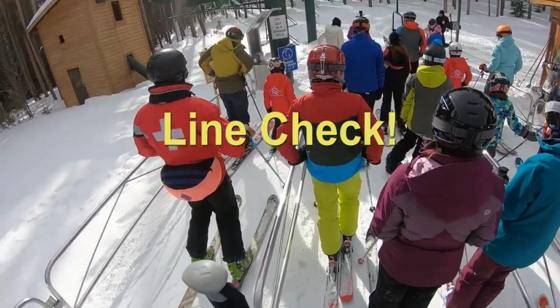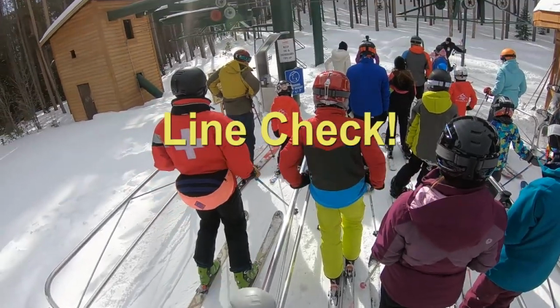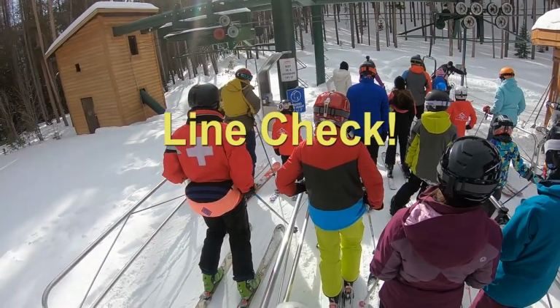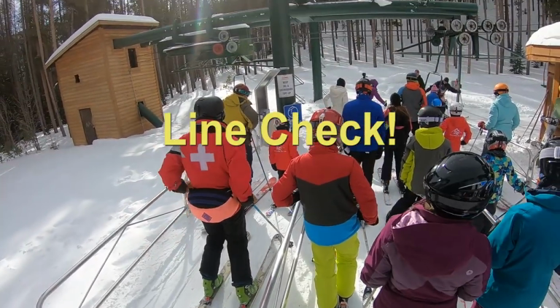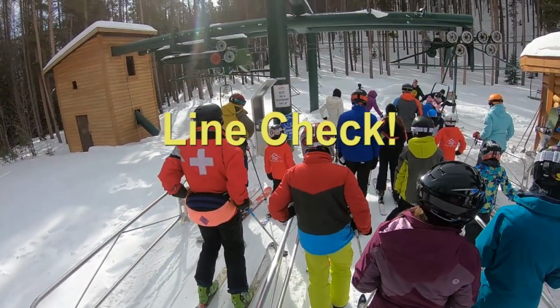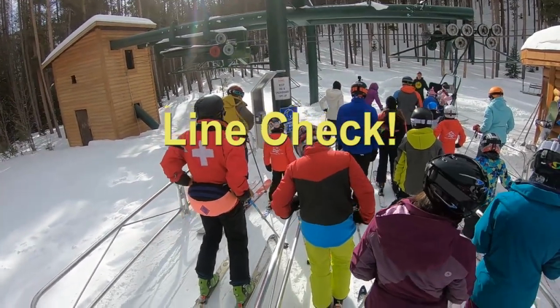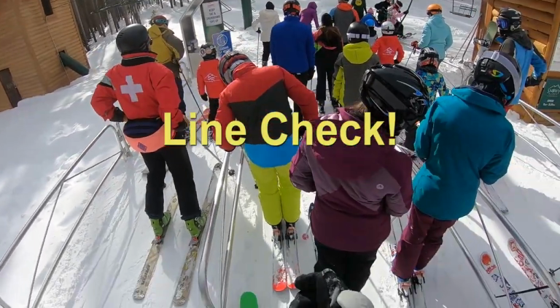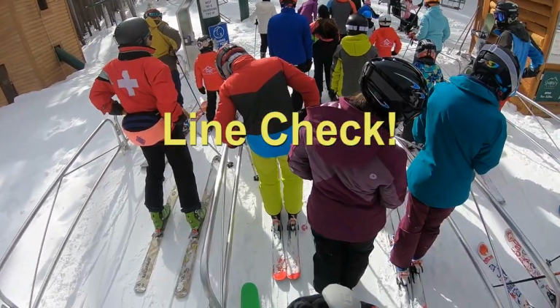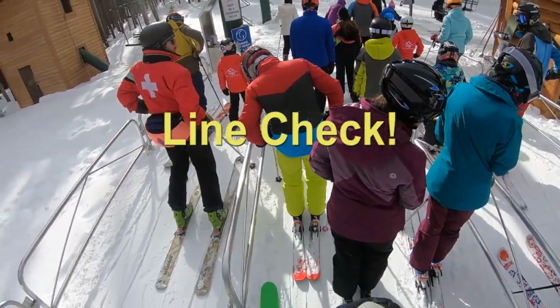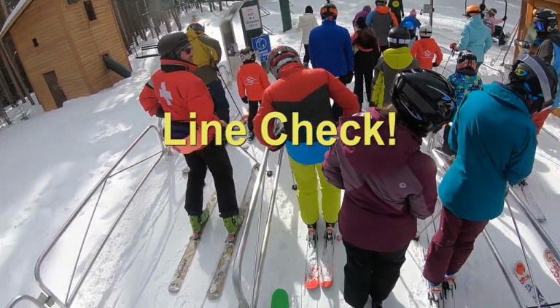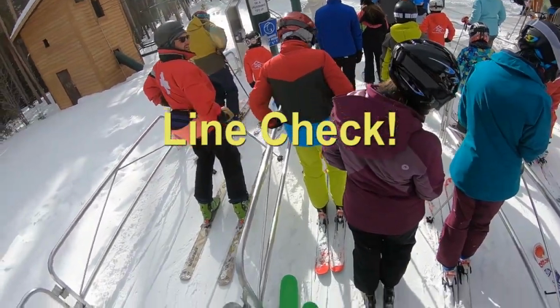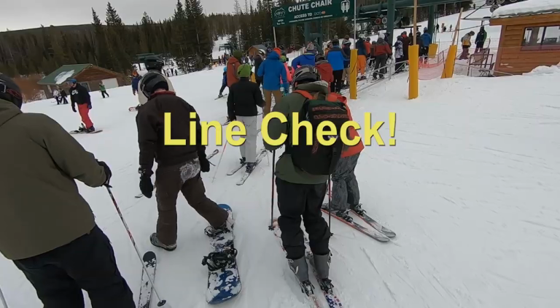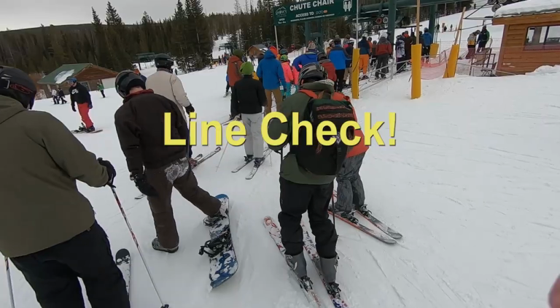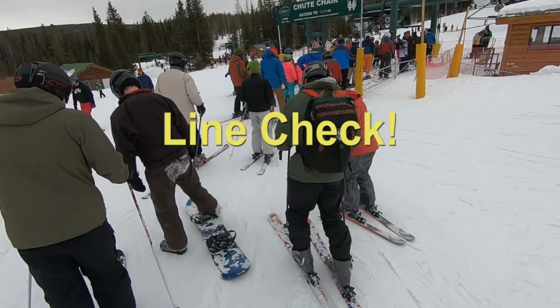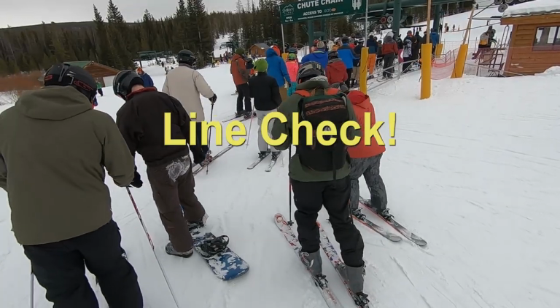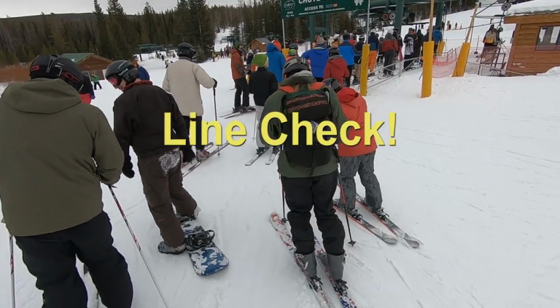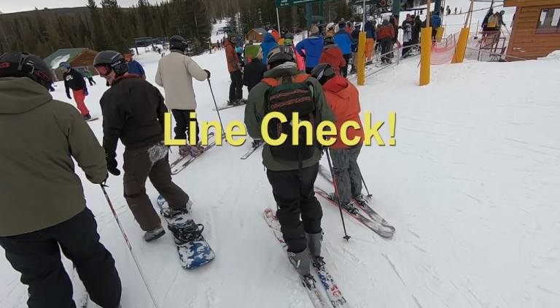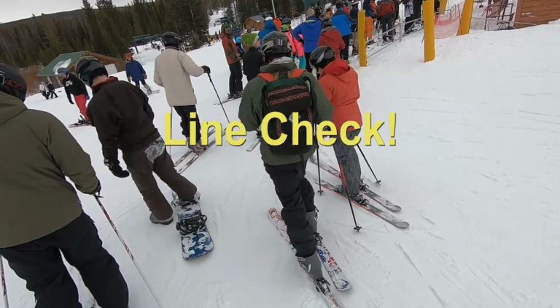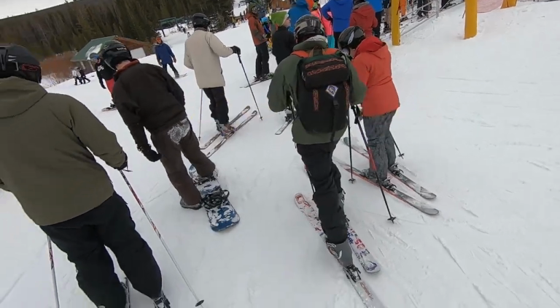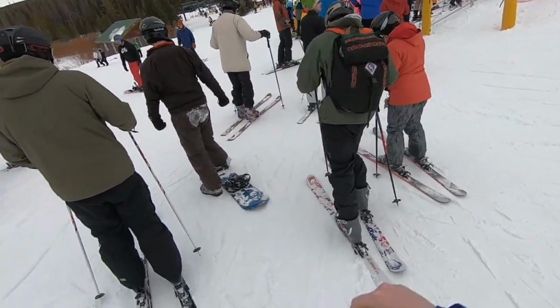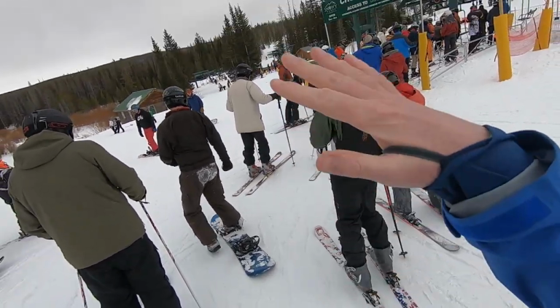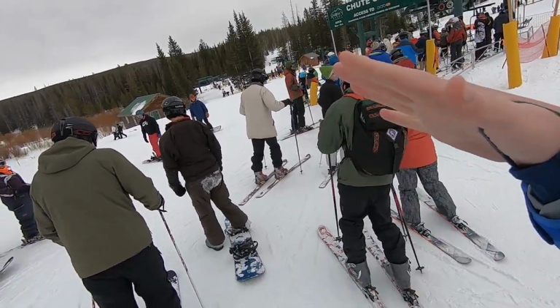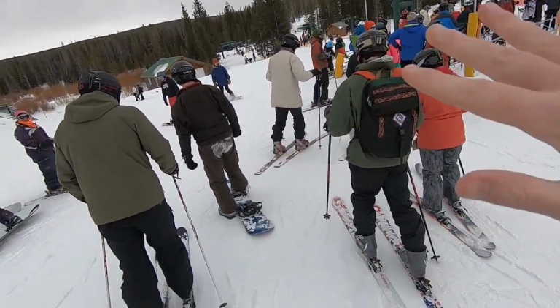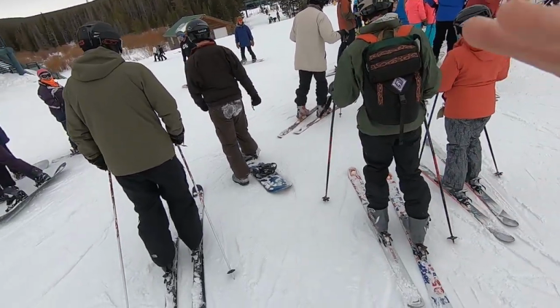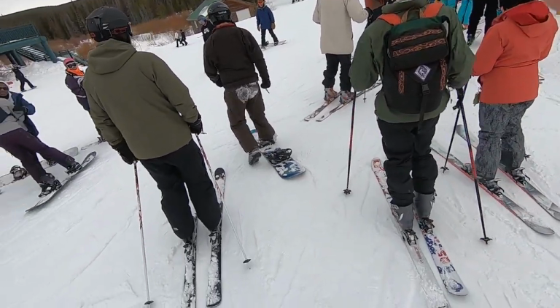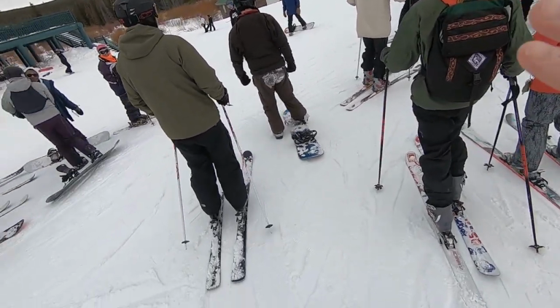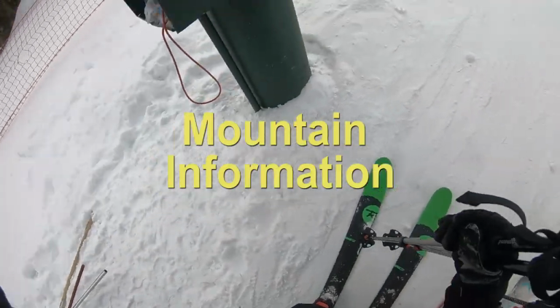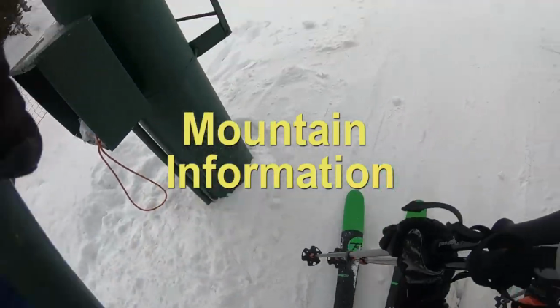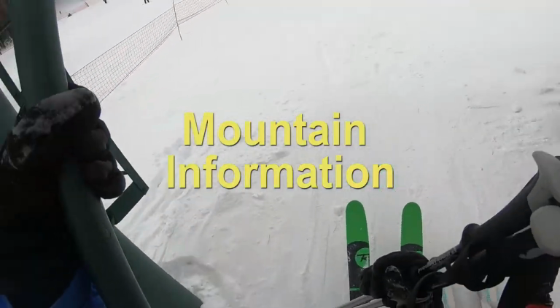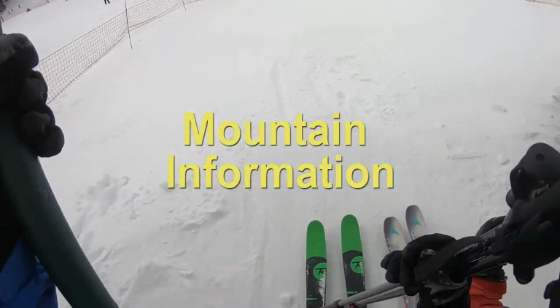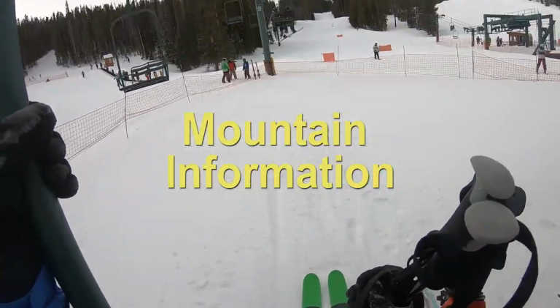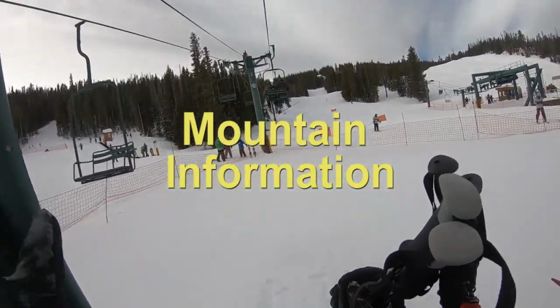Line check. It was a busy Saturday here, so there were lines, but still nothing that had us waiting for more than a few minutes. On to some mountain information.